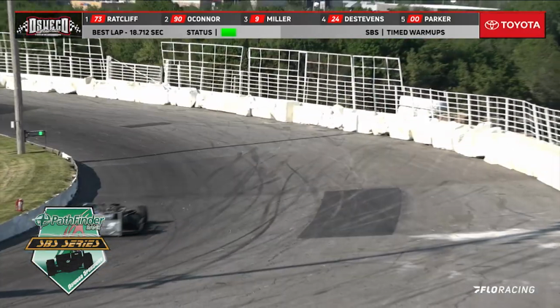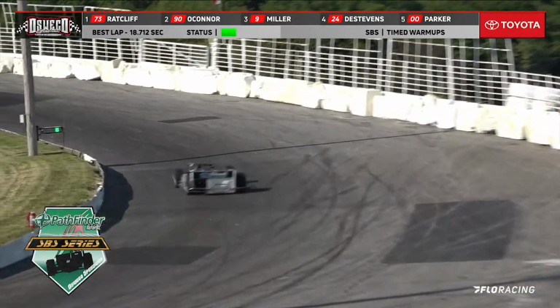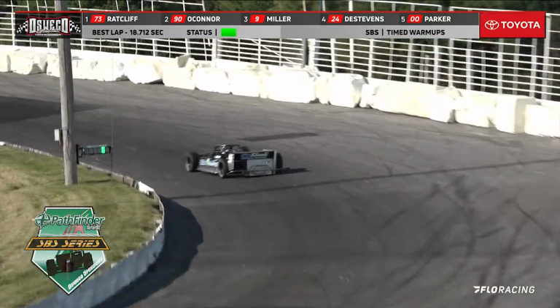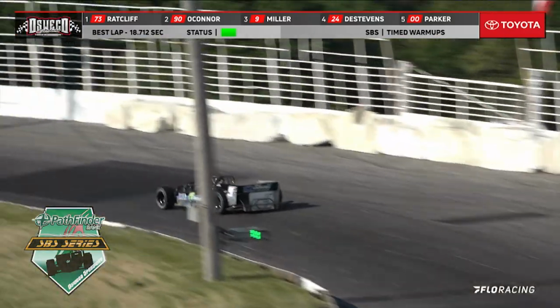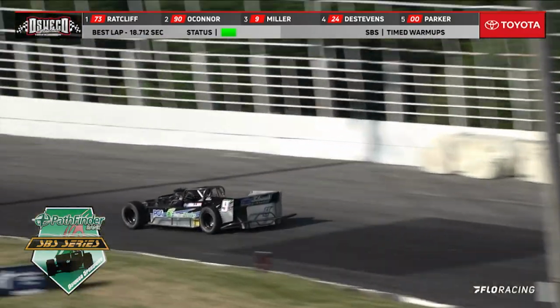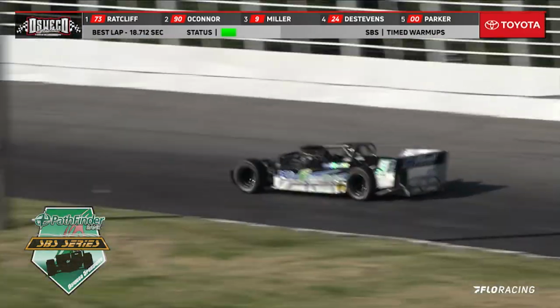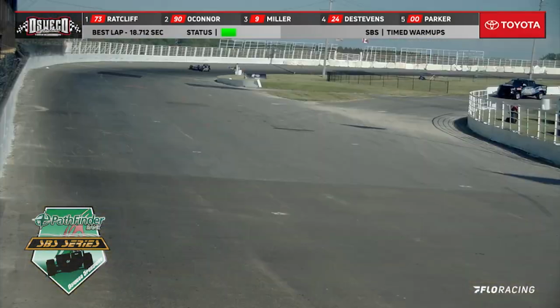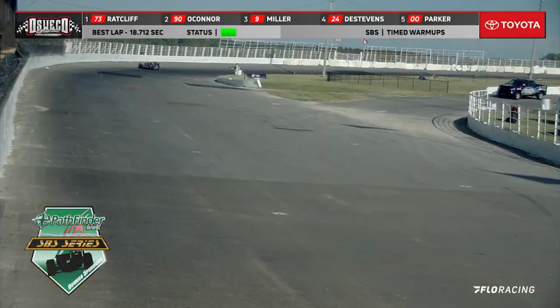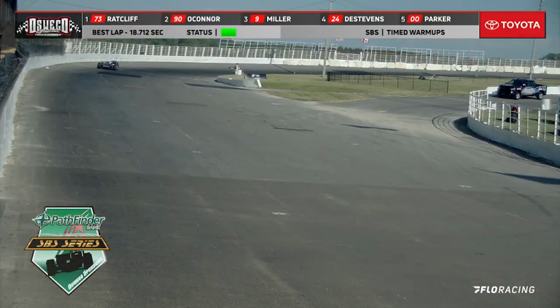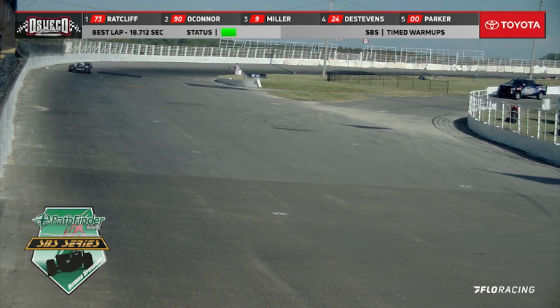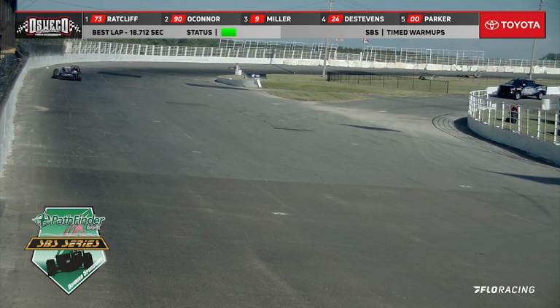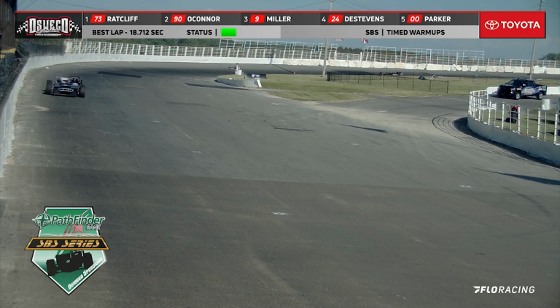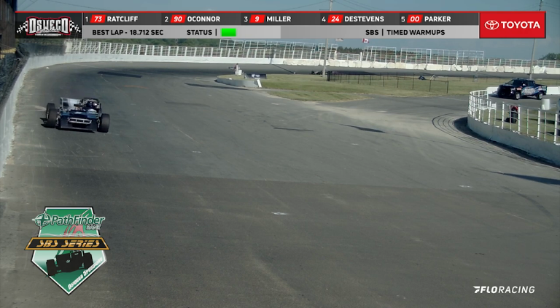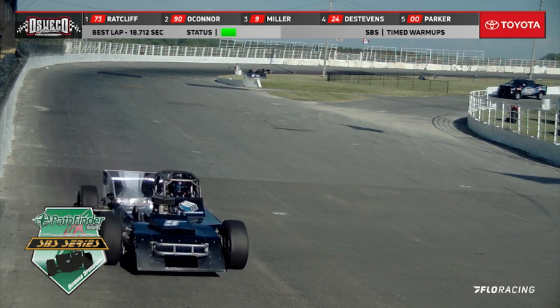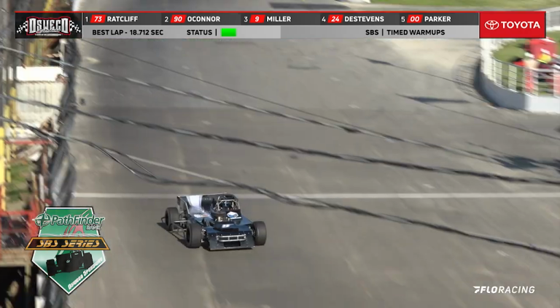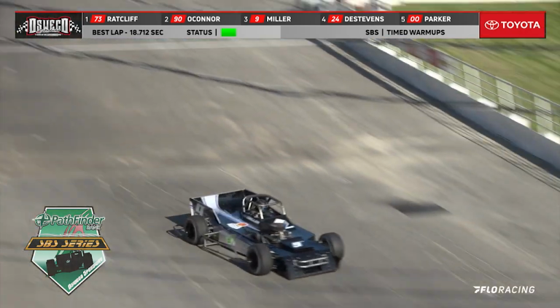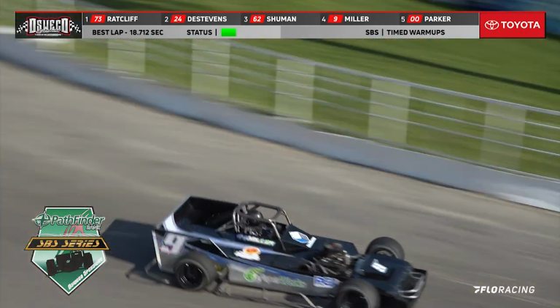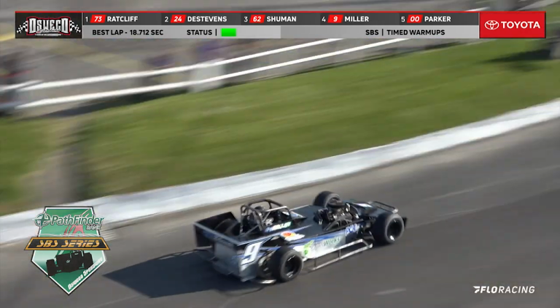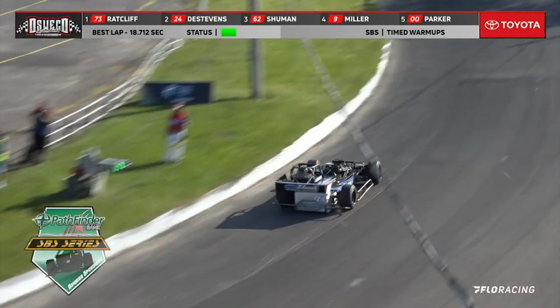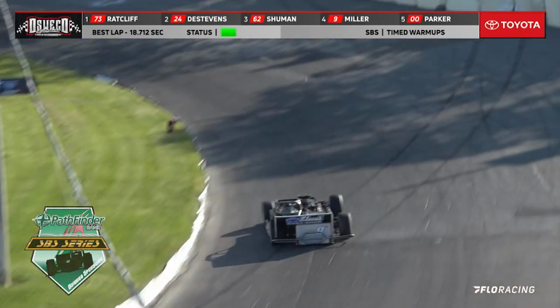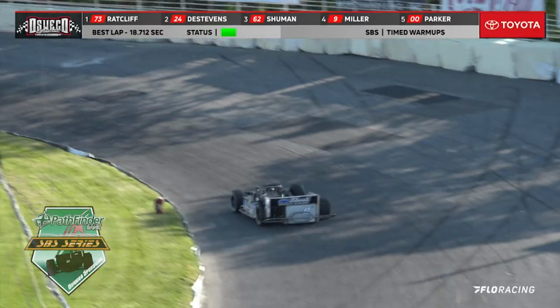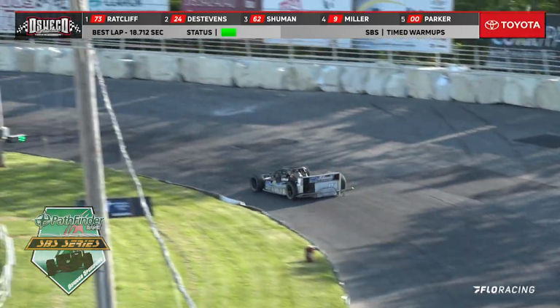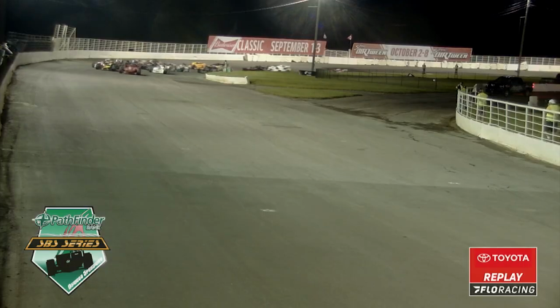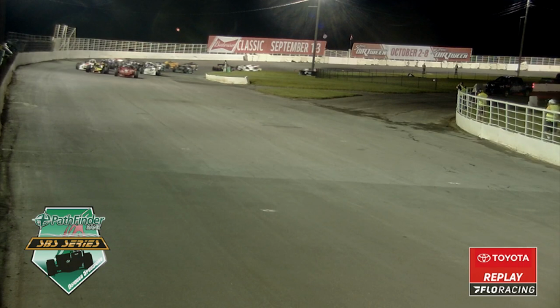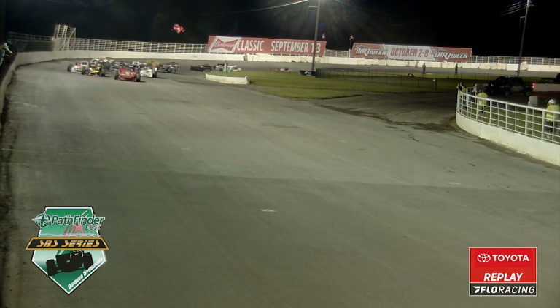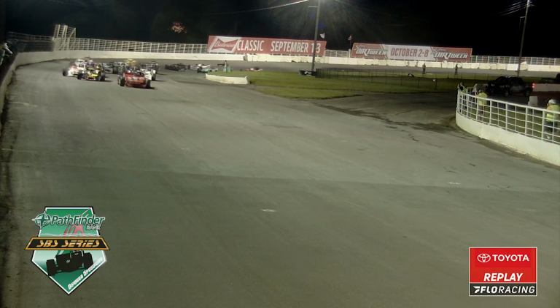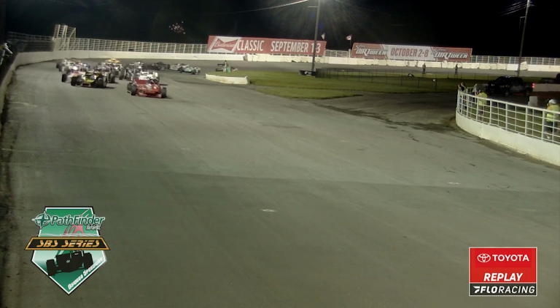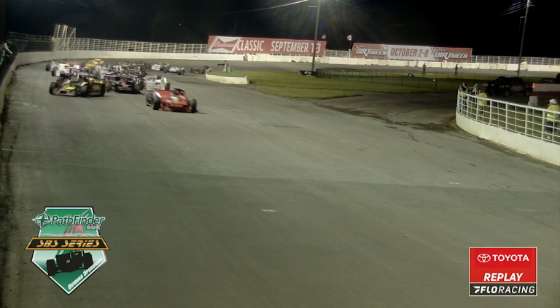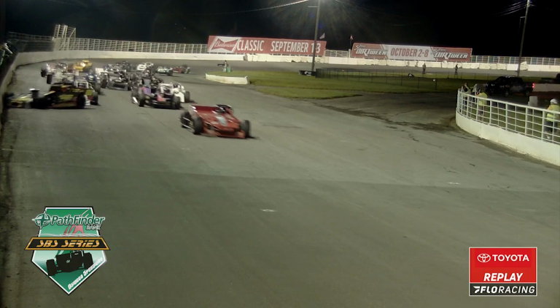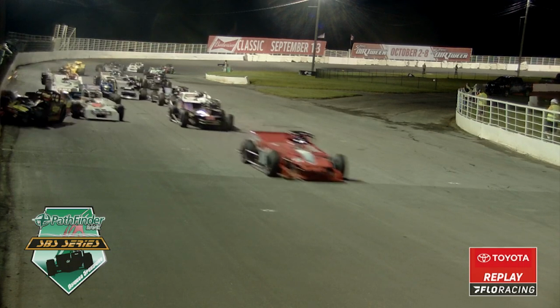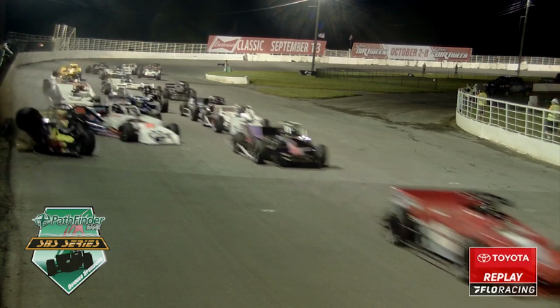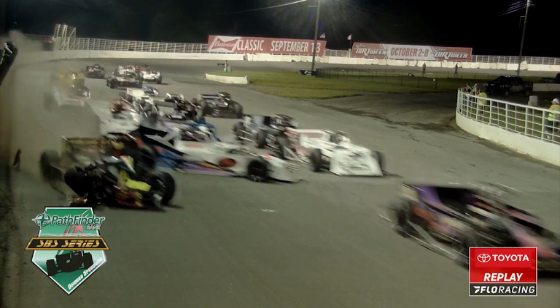Griffin now up to the number two spot with an 18.877. Cameron rolling, let go. We got one, two, three — we got one definitely in the wall.